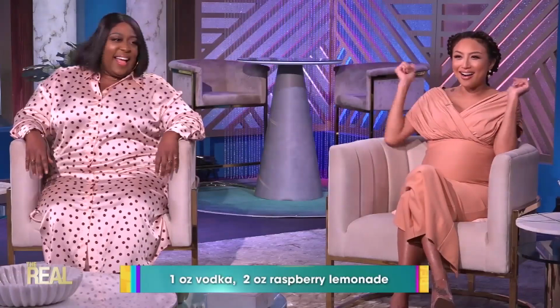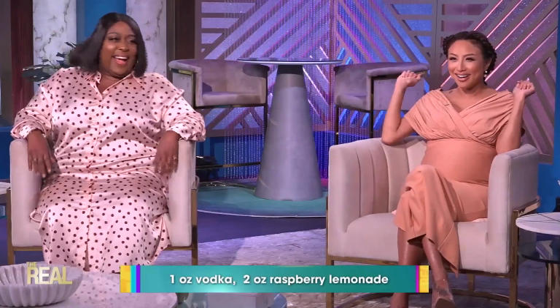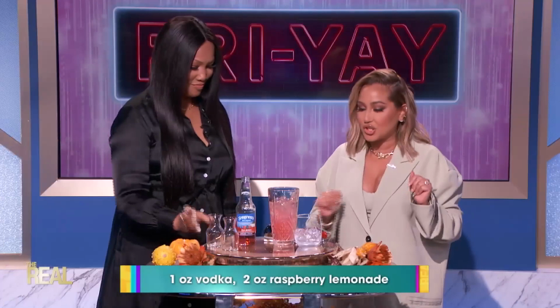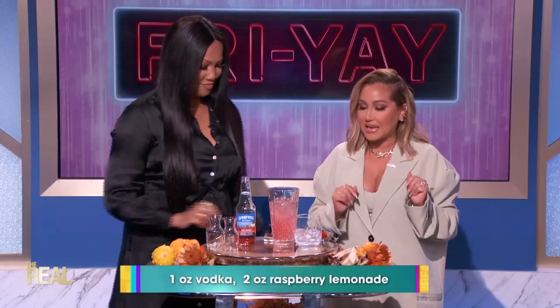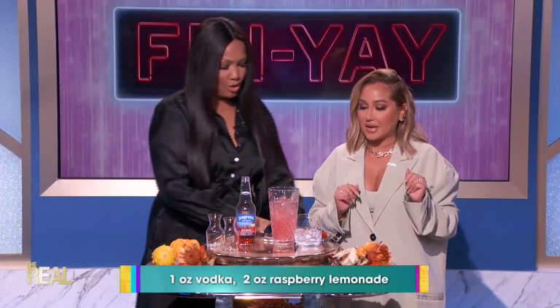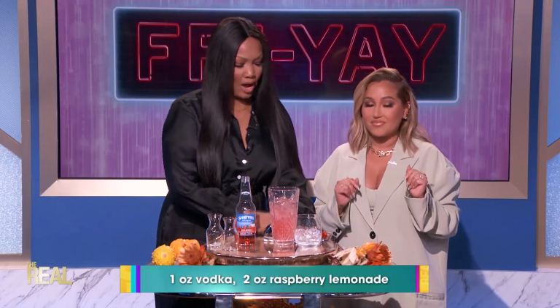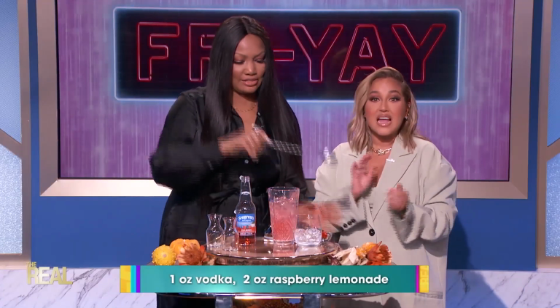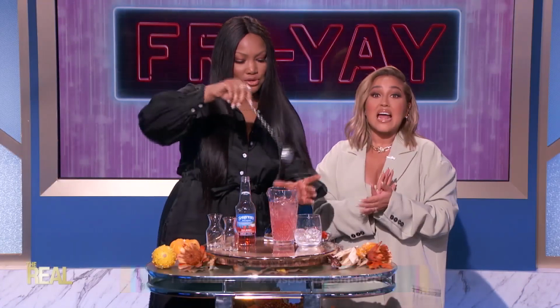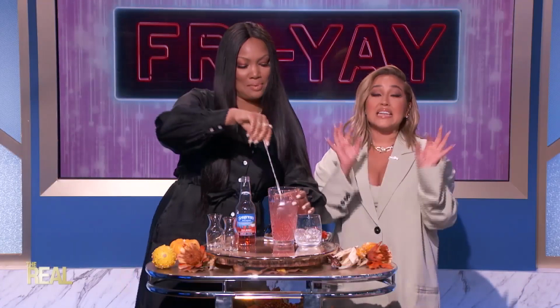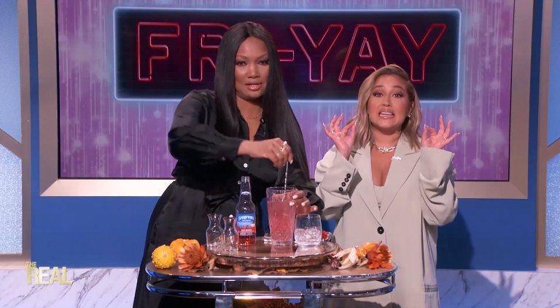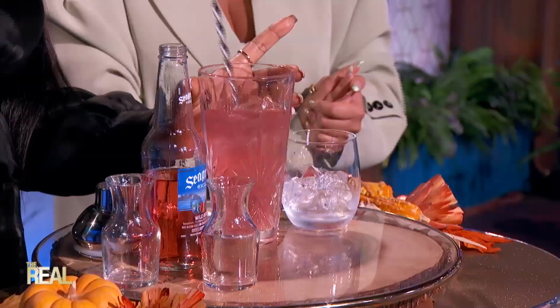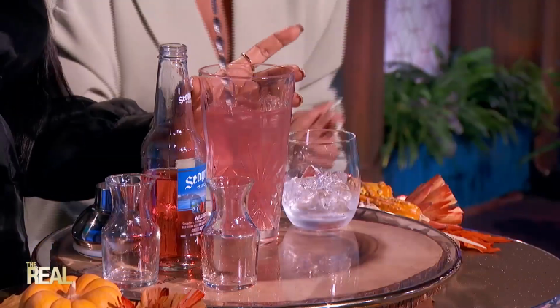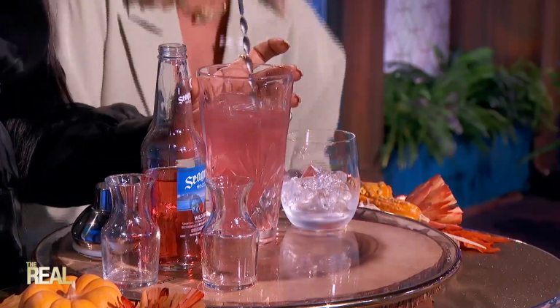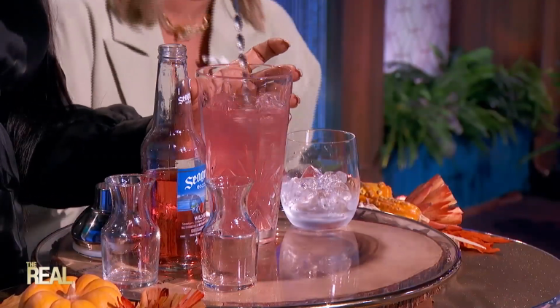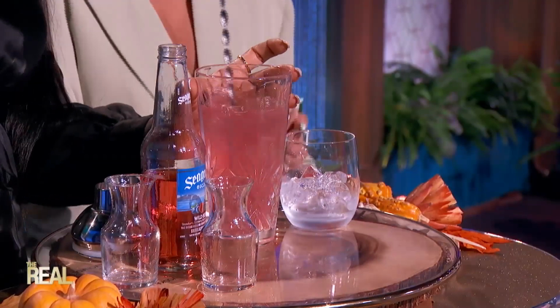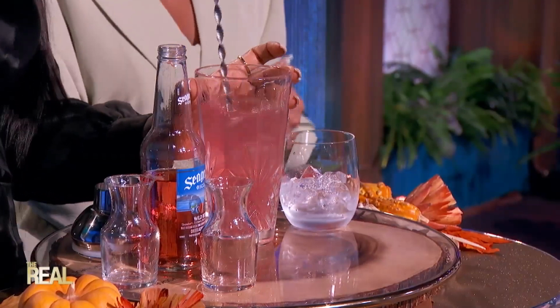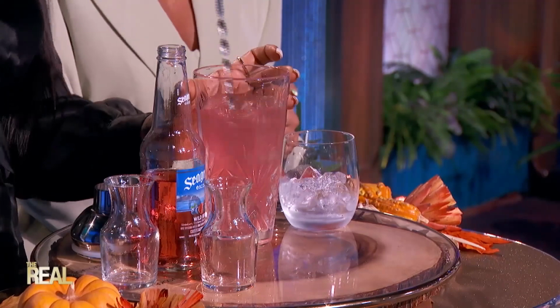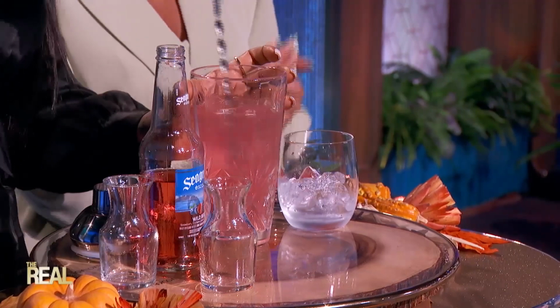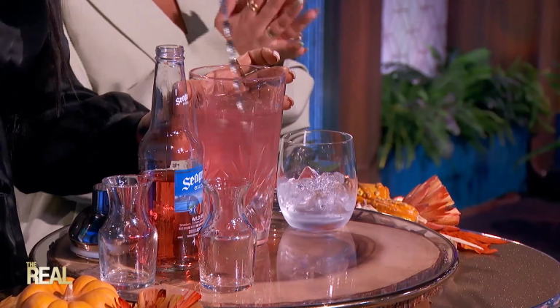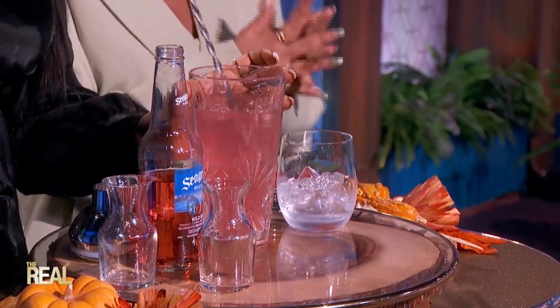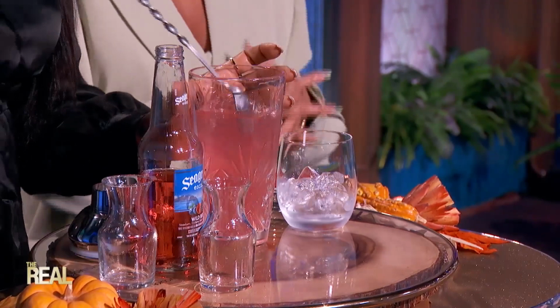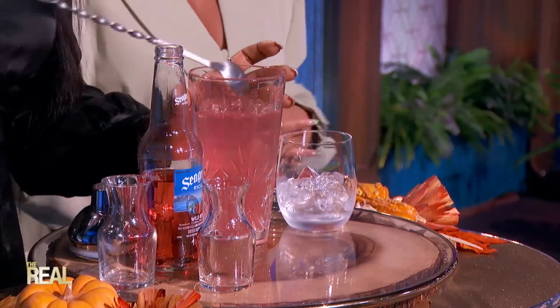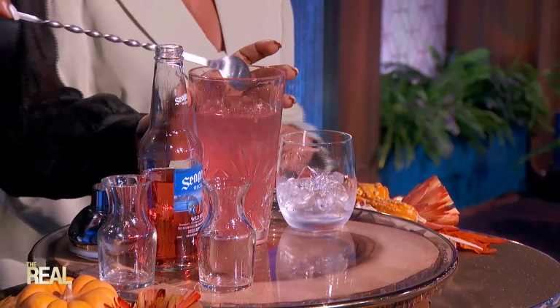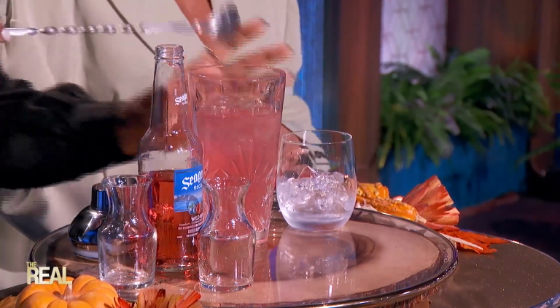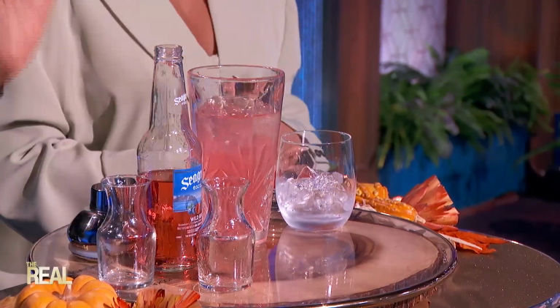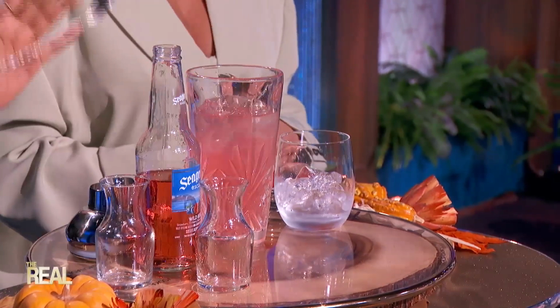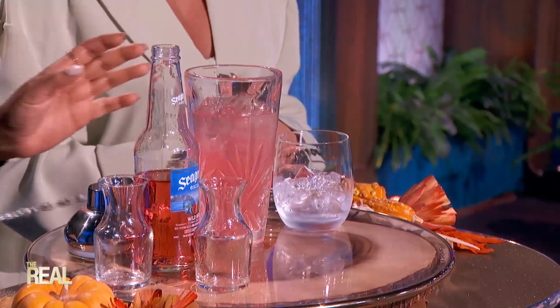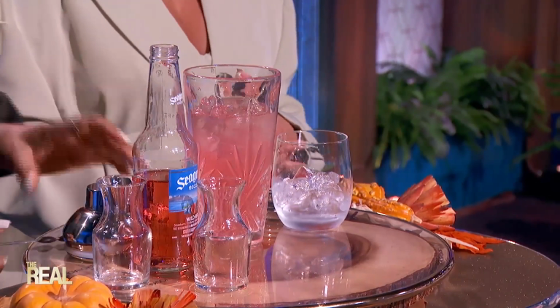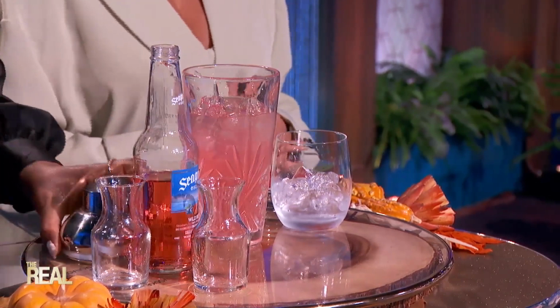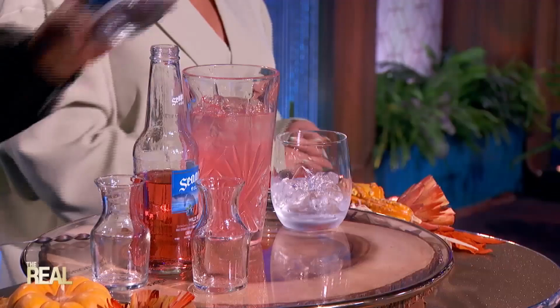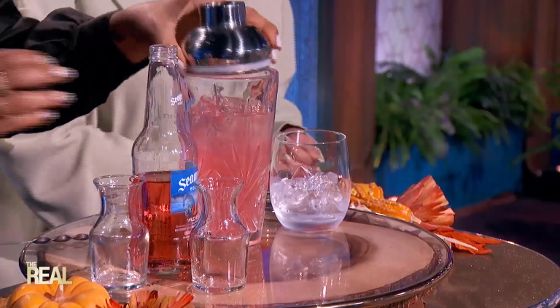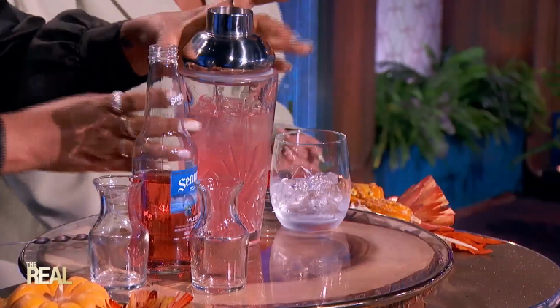And Garcelle, you are gonna give this a stir right here. I can stir it up, honey! Stir it up! And just remember to stir gently — don't shake it, you guys.